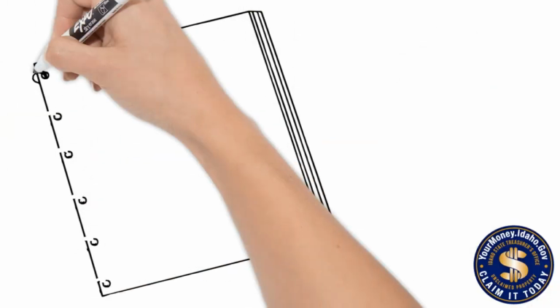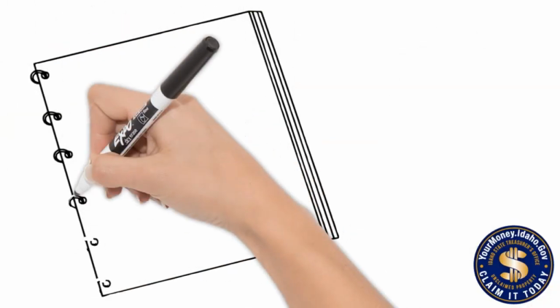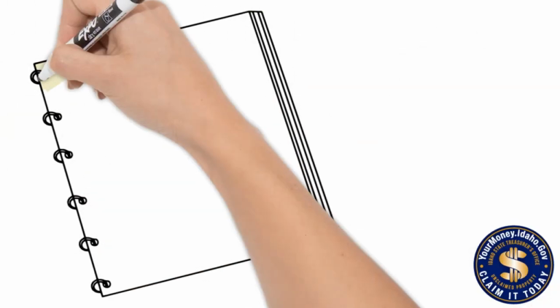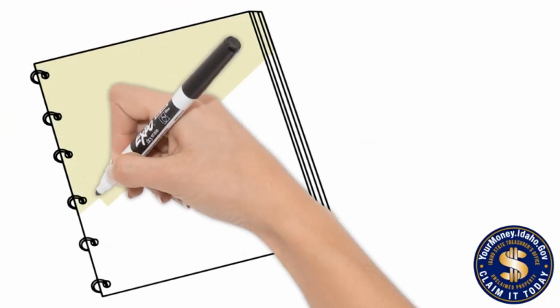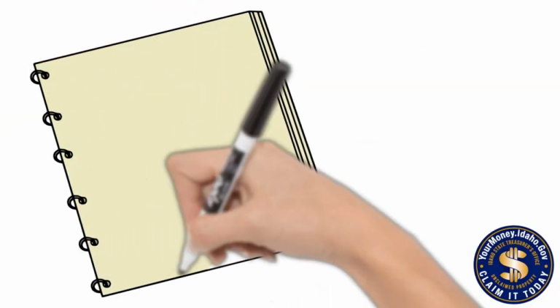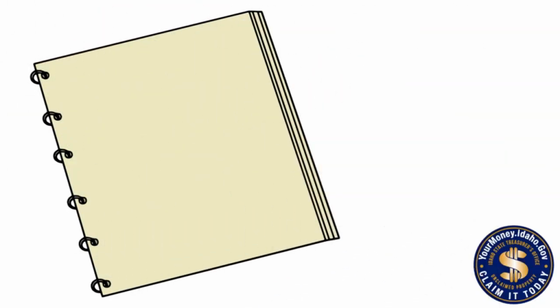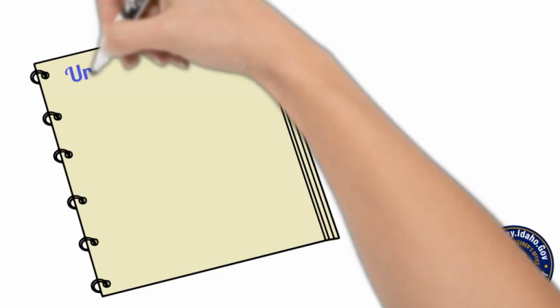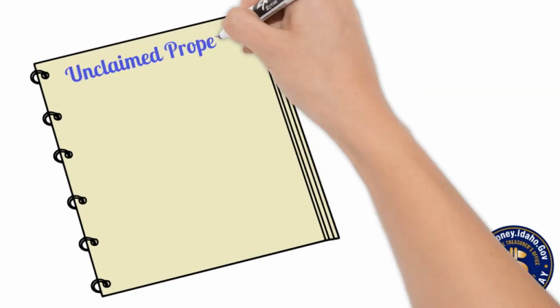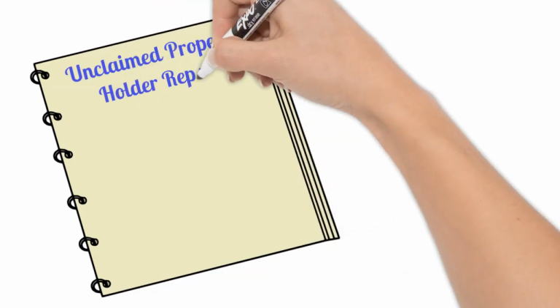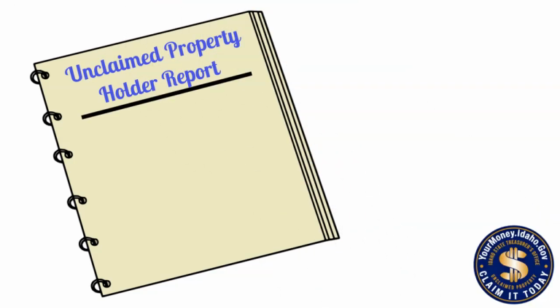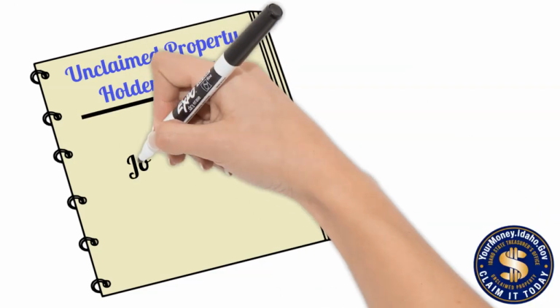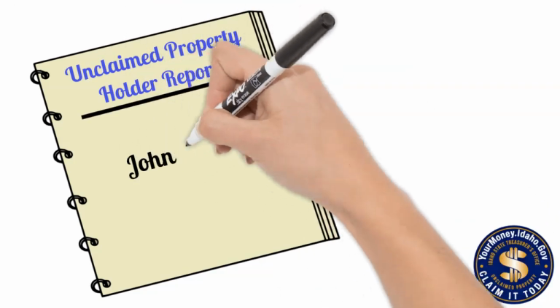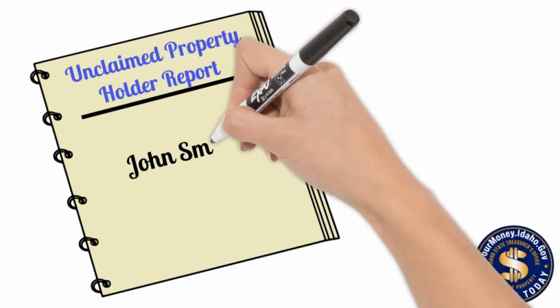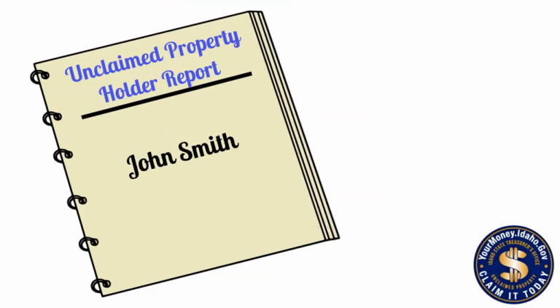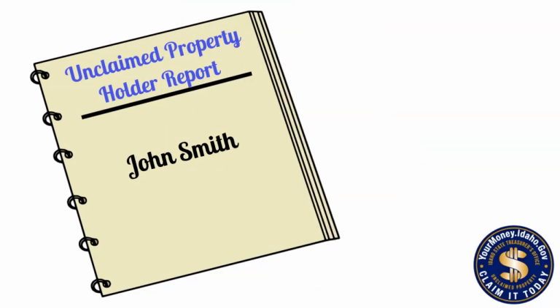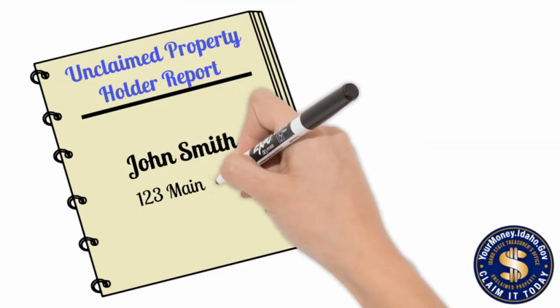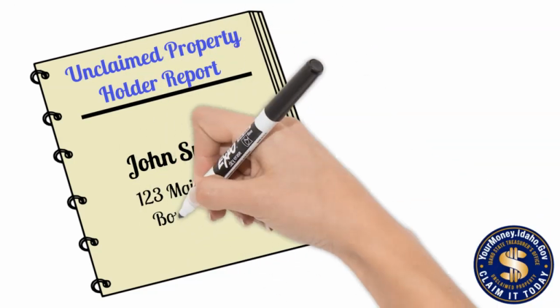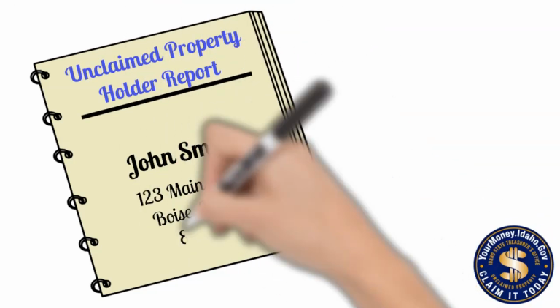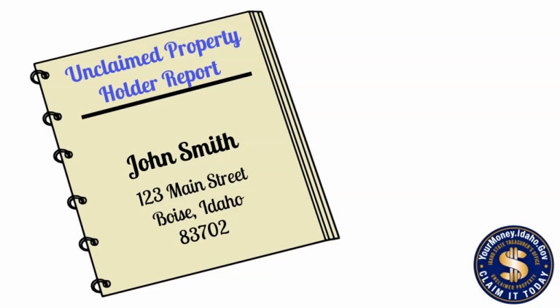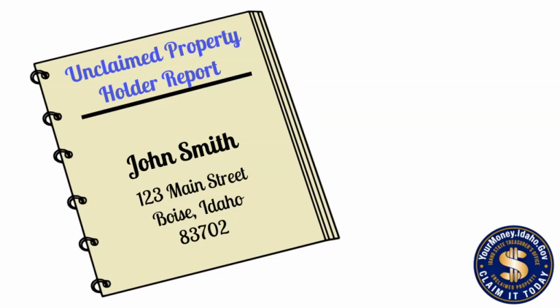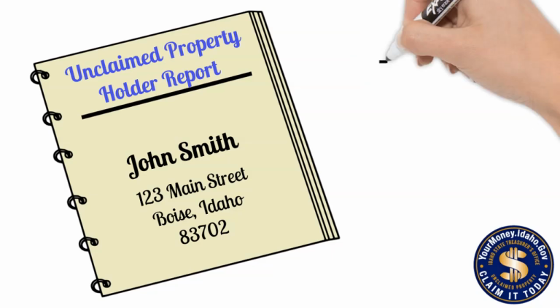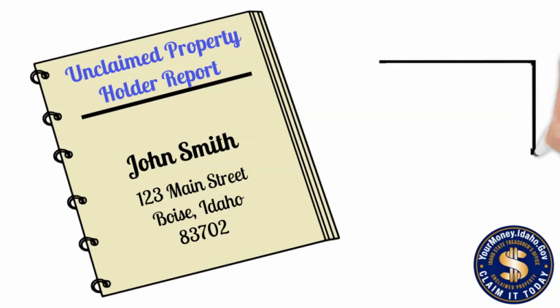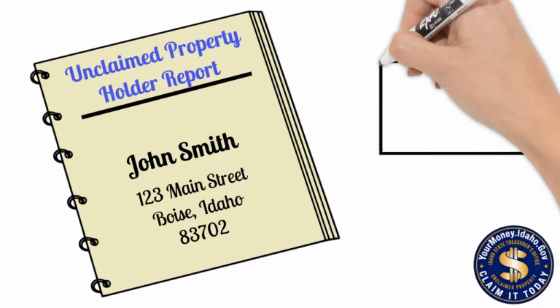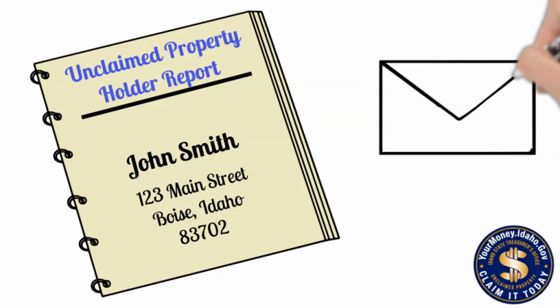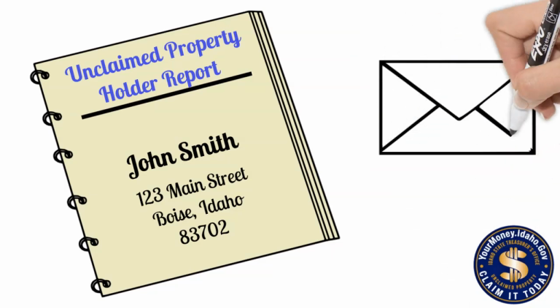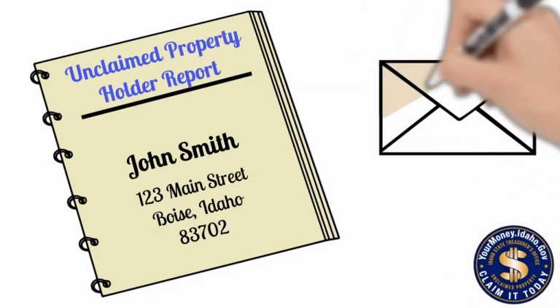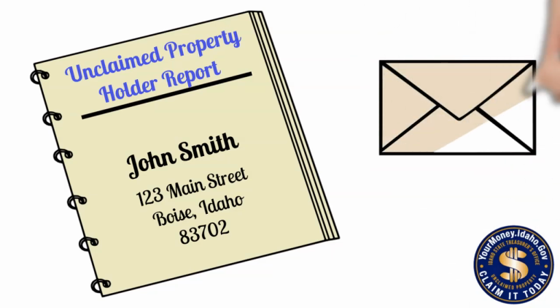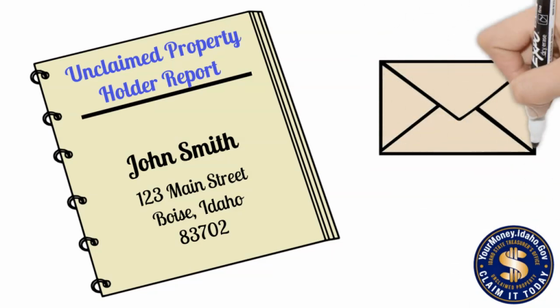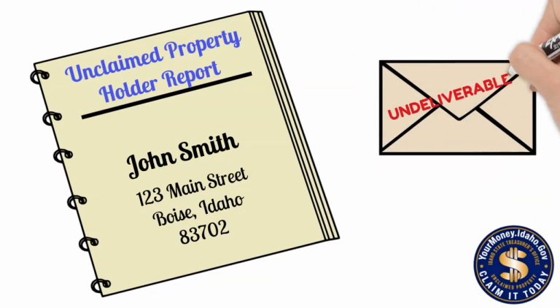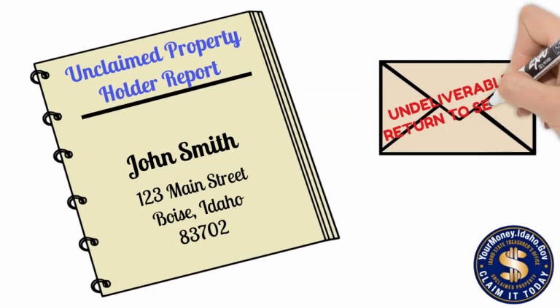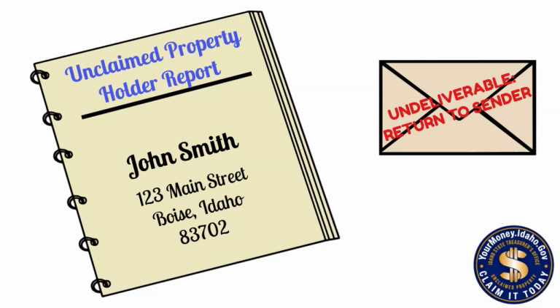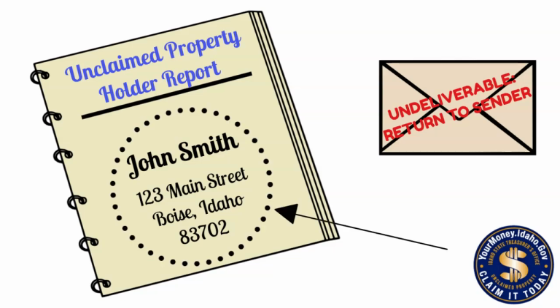Second, the more information you report with the property, the better. Please include the first and last name of each owner and the last known address. Even if the owner's mail came back as undeliverable, we still want that address.